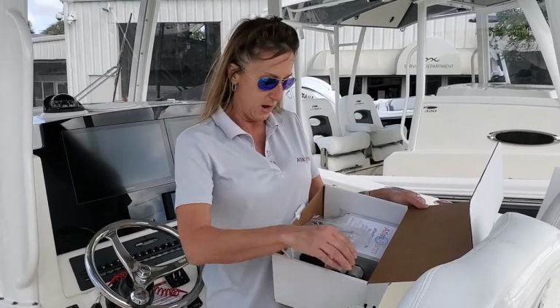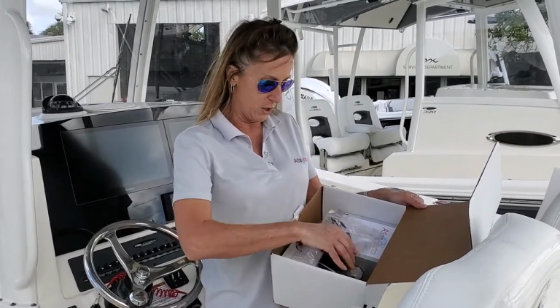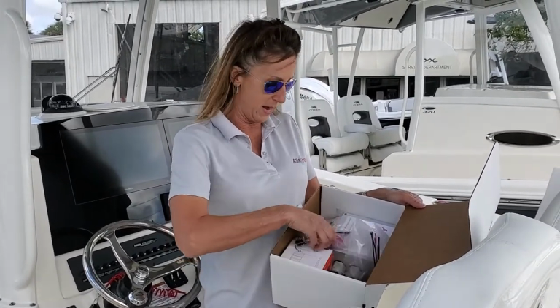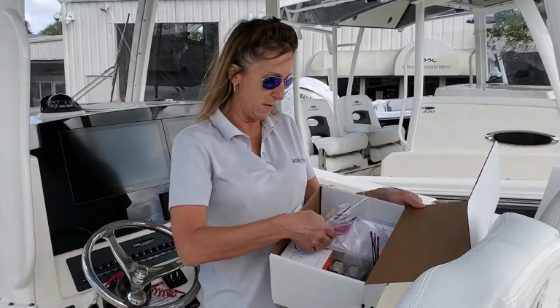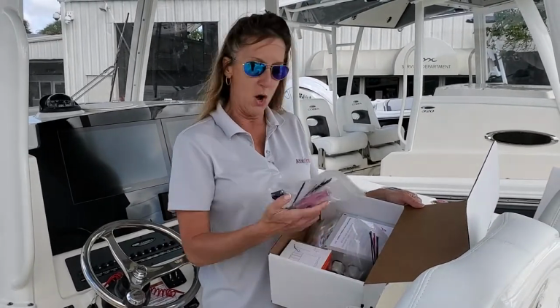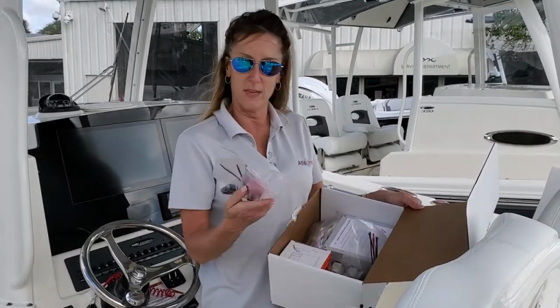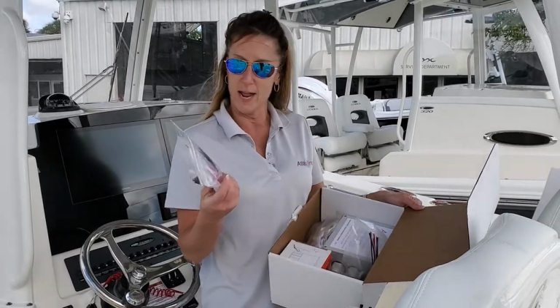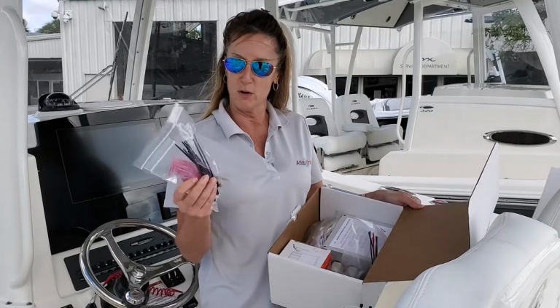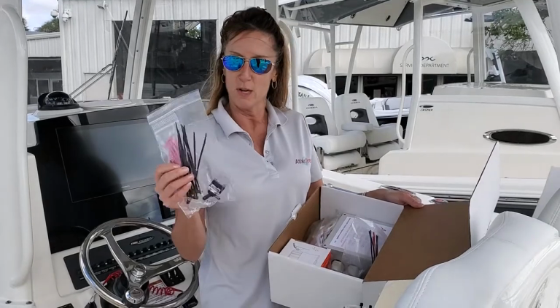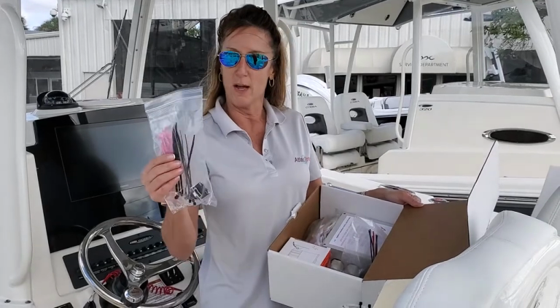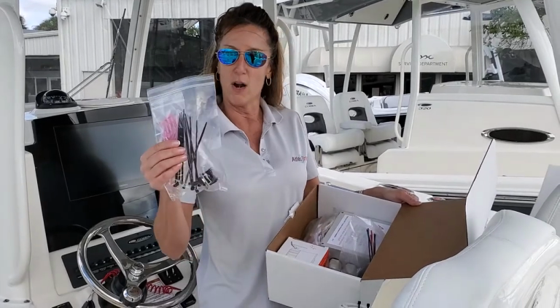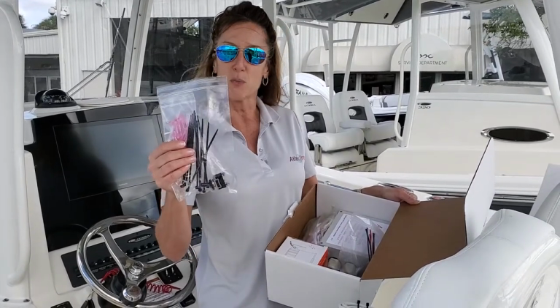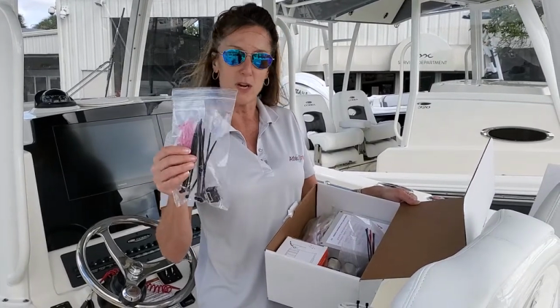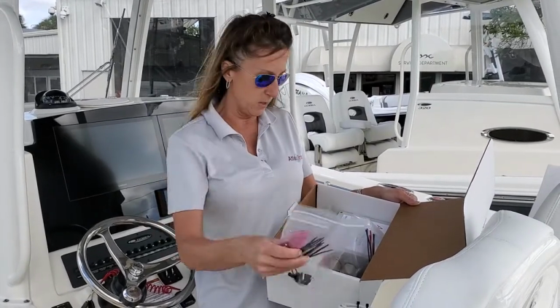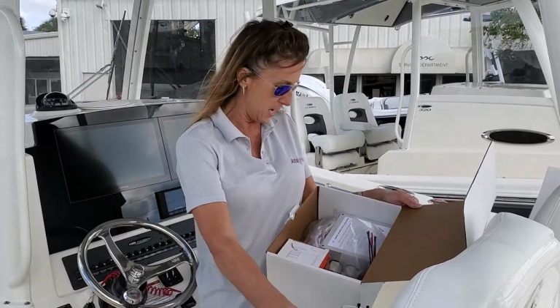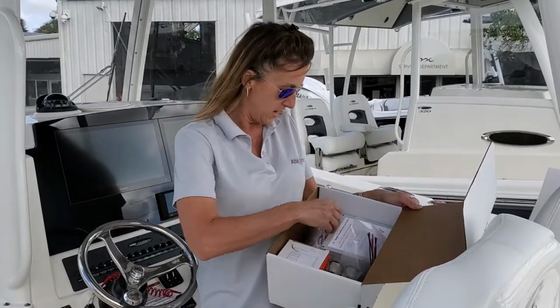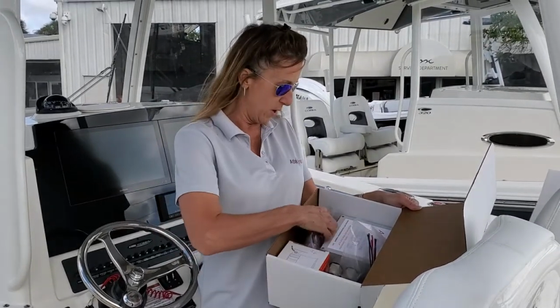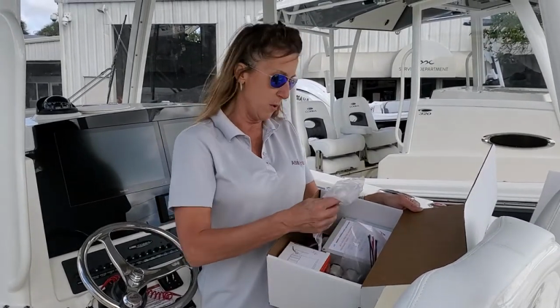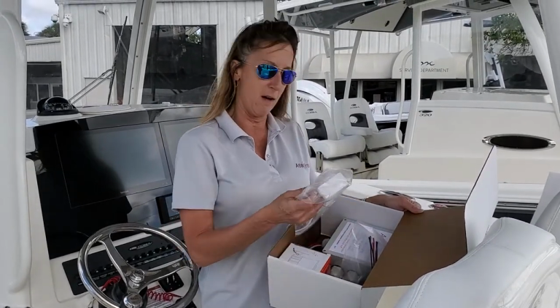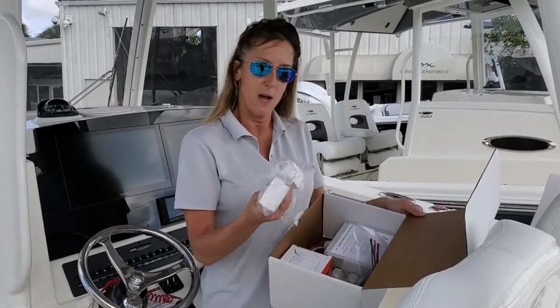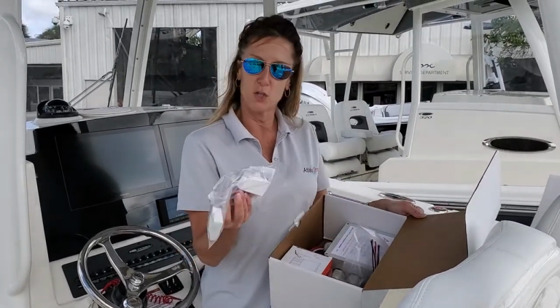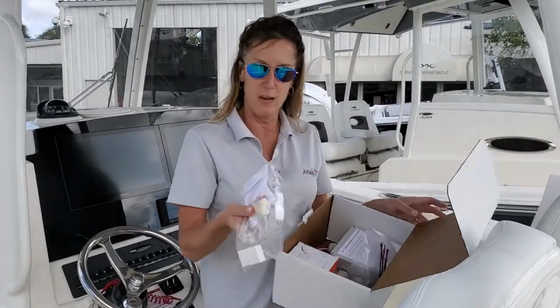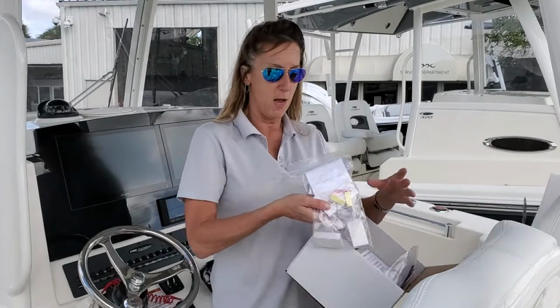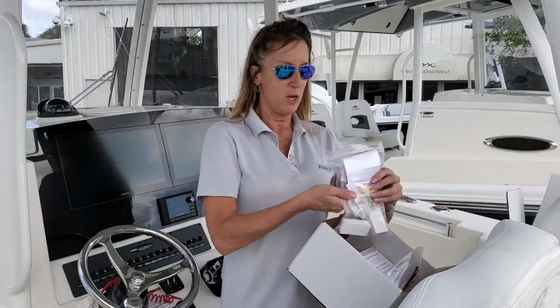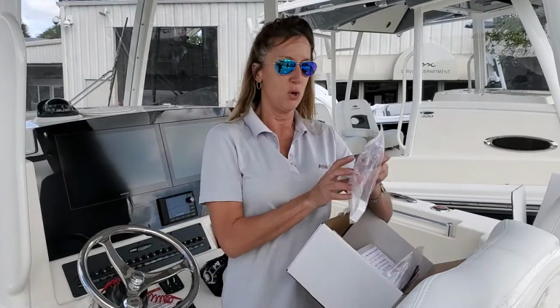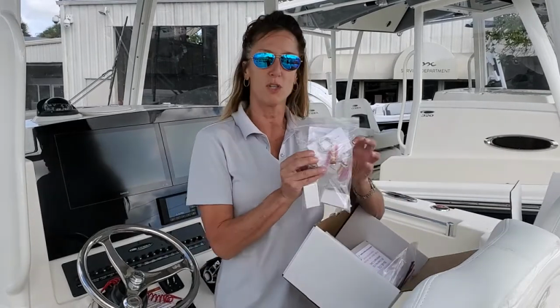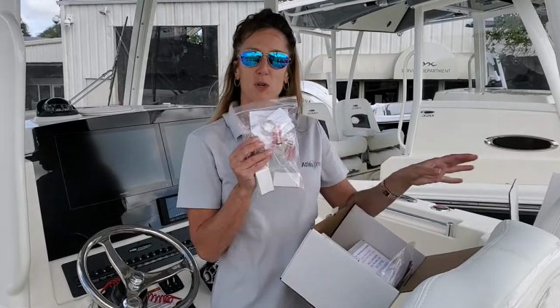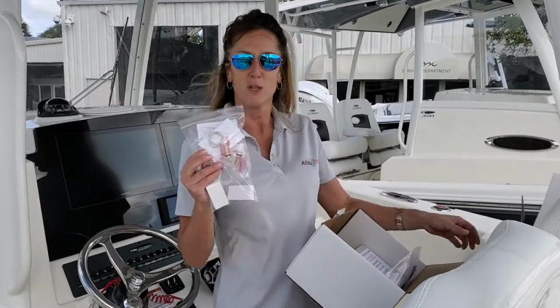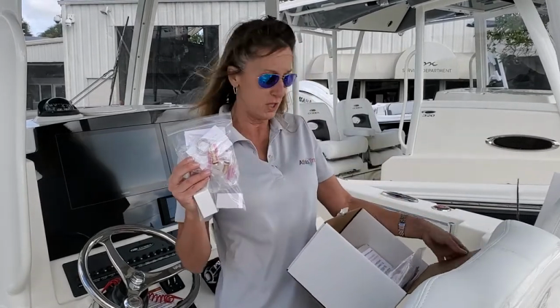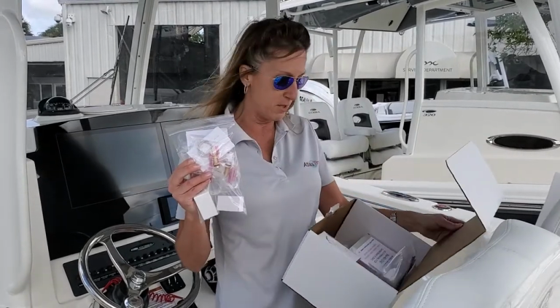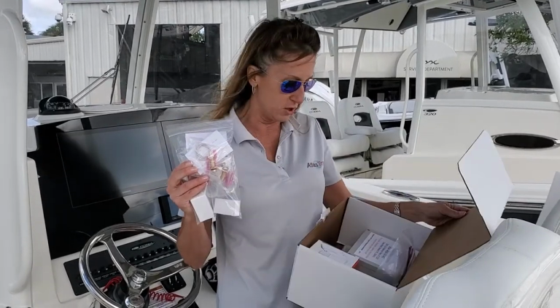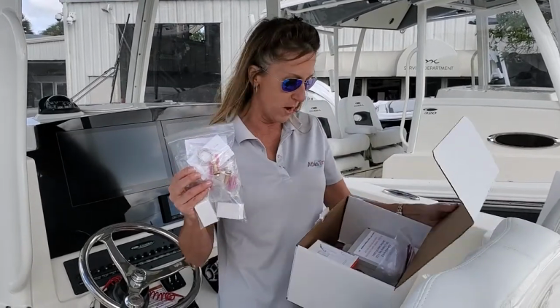We do have all of the connectors, an on-off switch that comes with the kit, and we also have two key fobs, two door sensors, and two snap sensors as well.